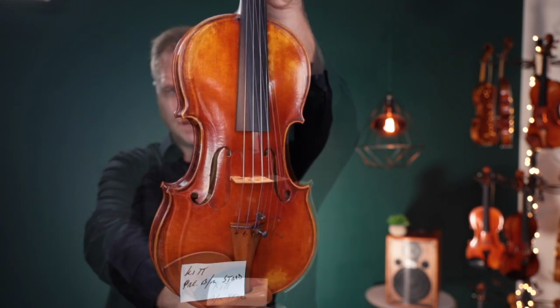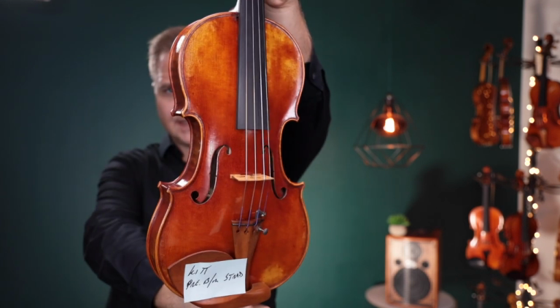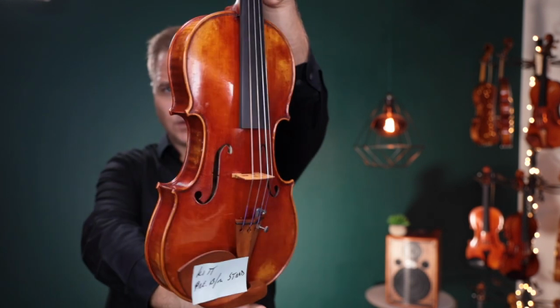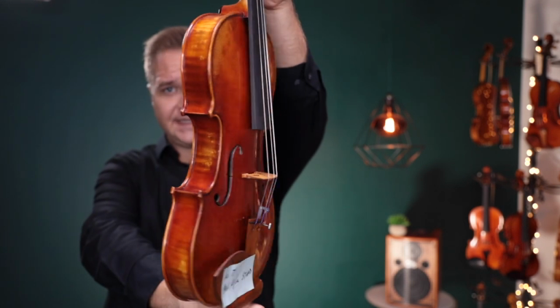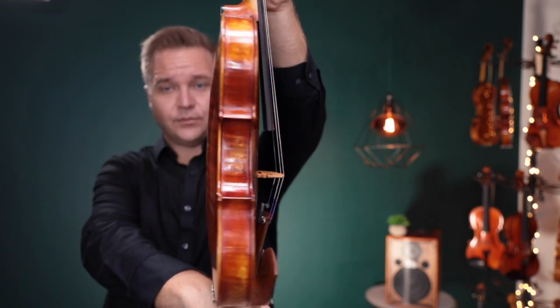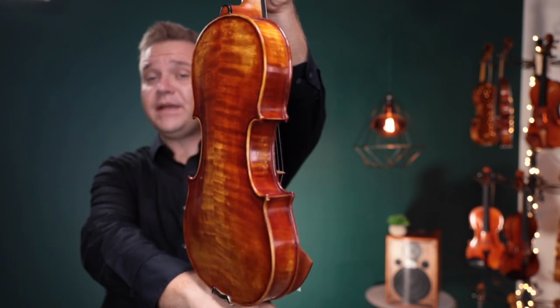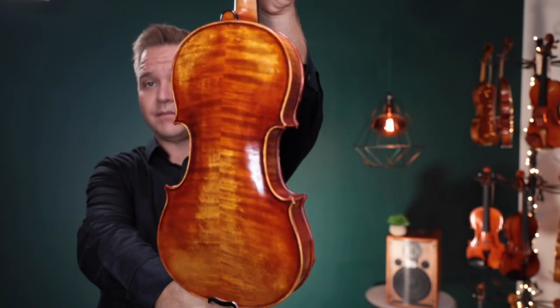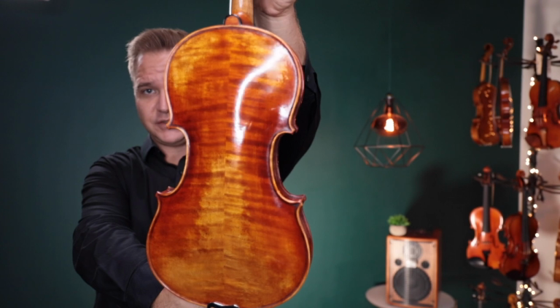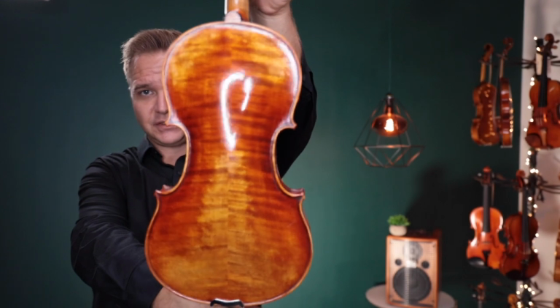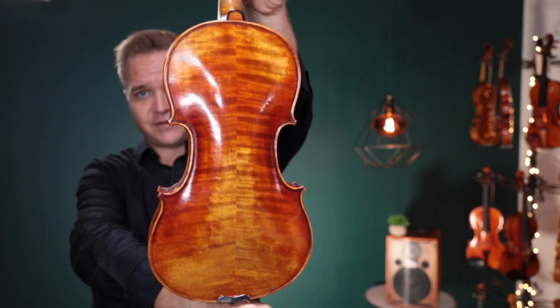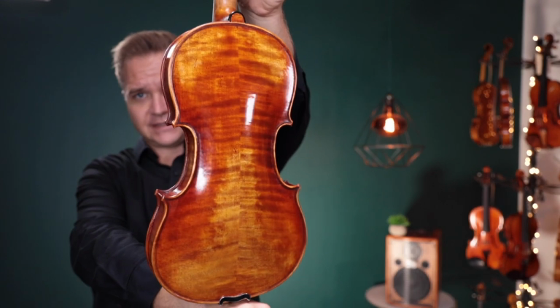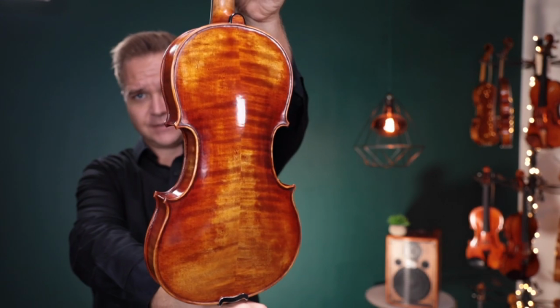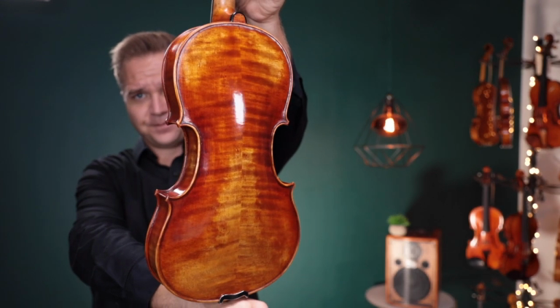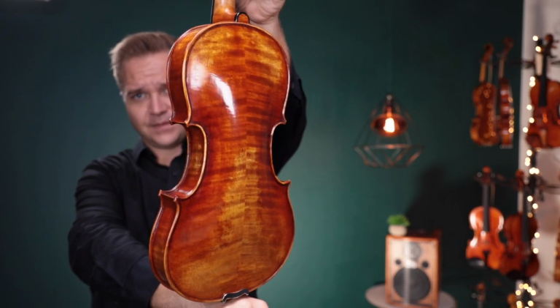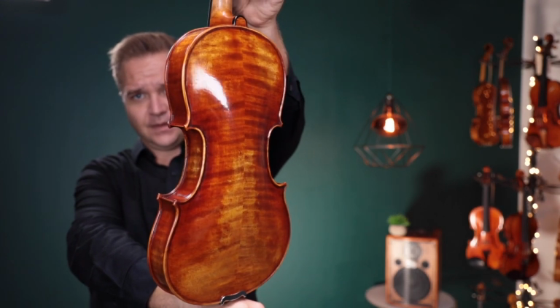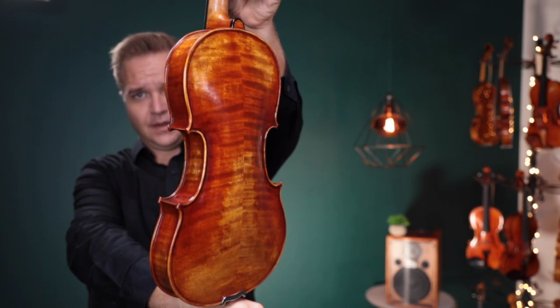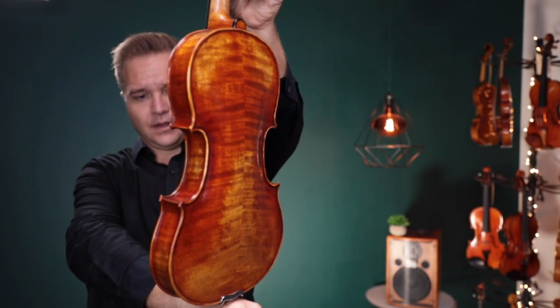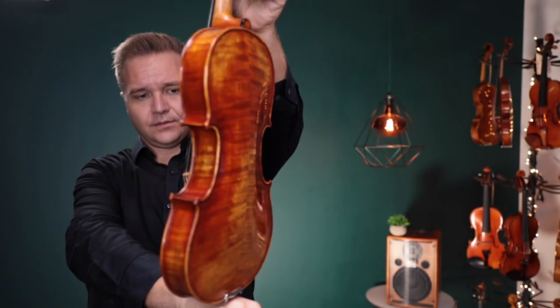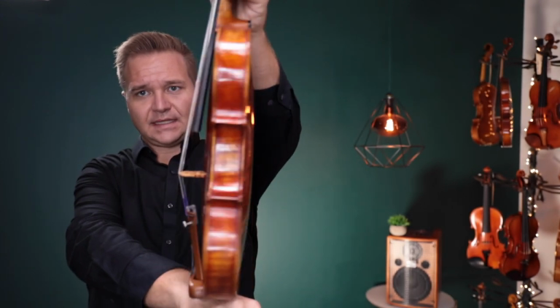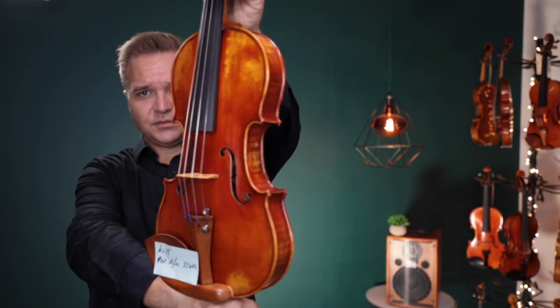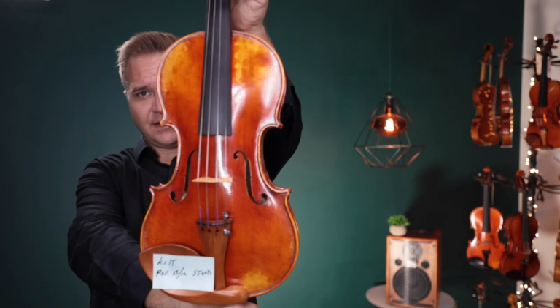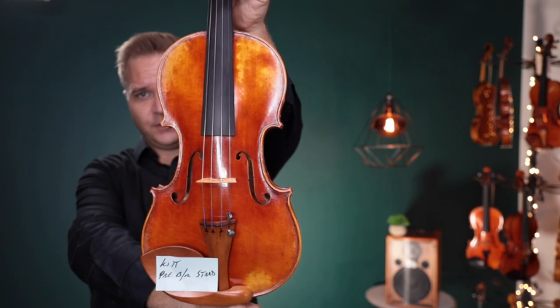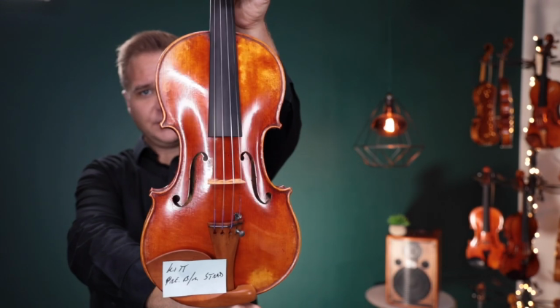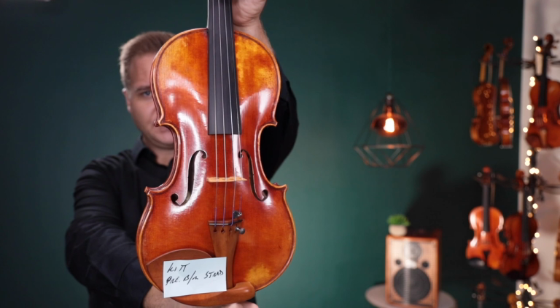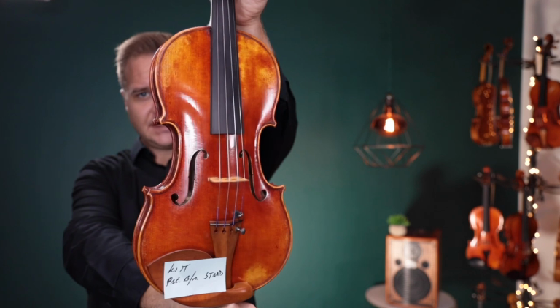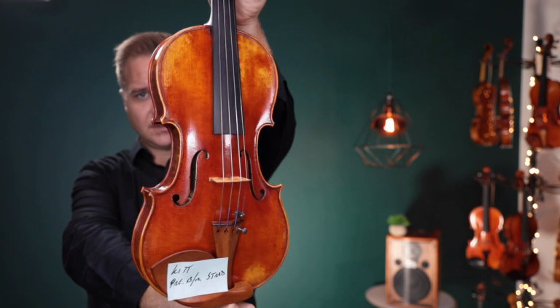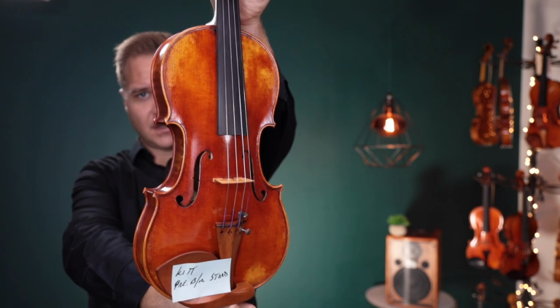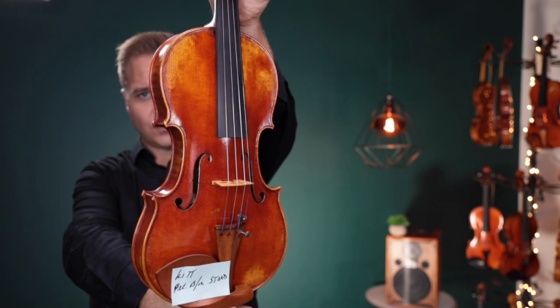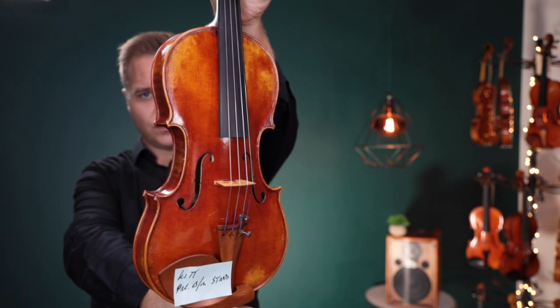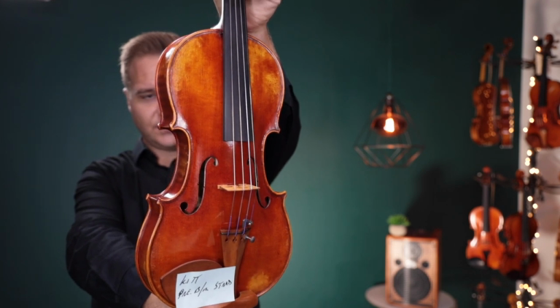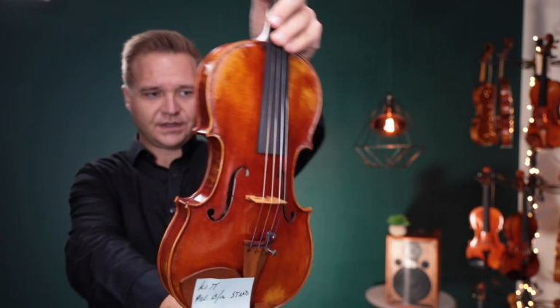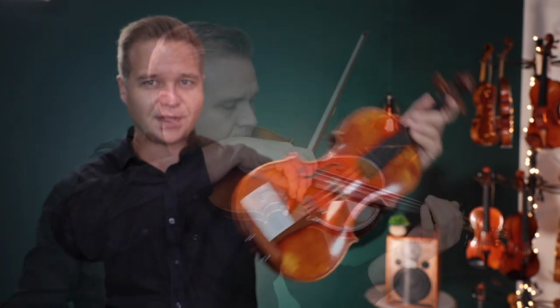The second is the Holstein Premium Bench Stradivarius. I'm going to switch back and forth between the two of these, so the little card in the corner will tell you which one I'm on.